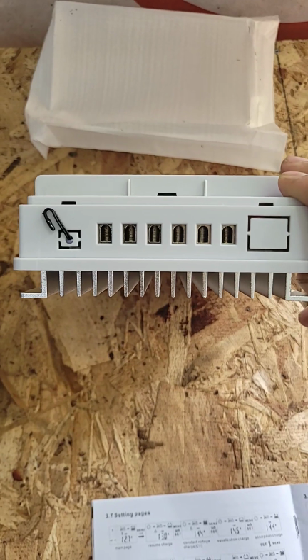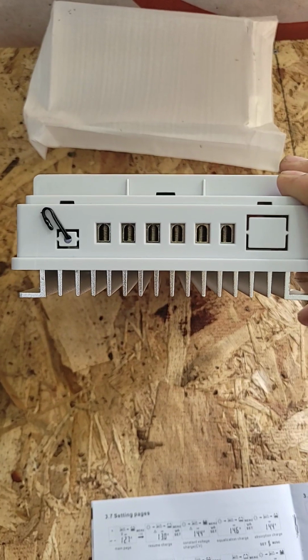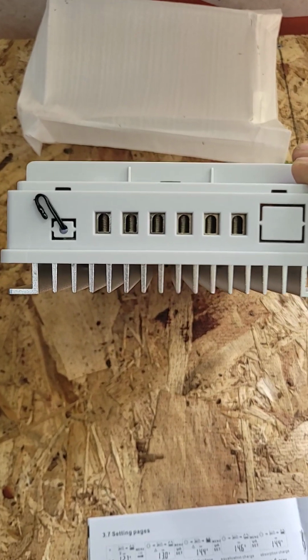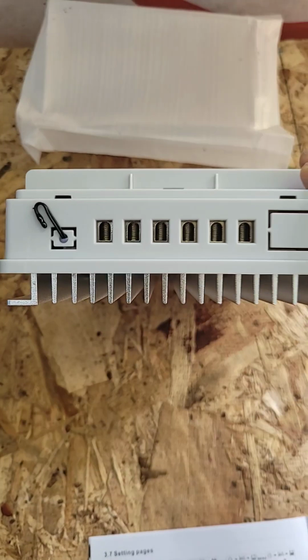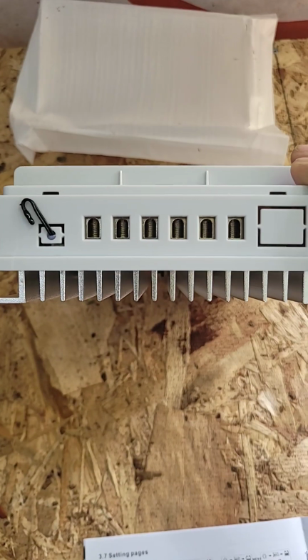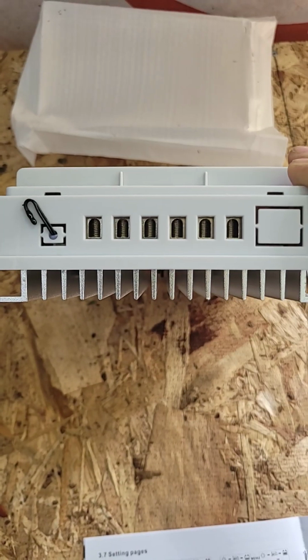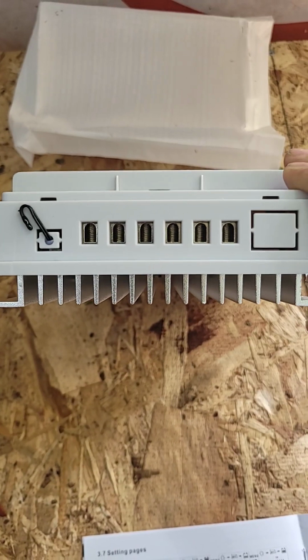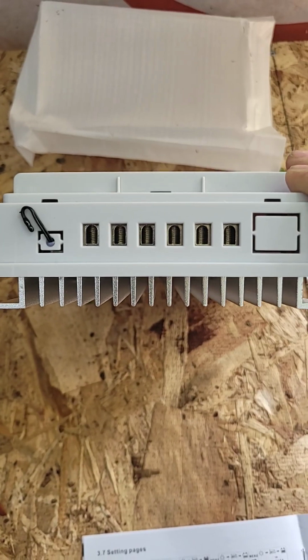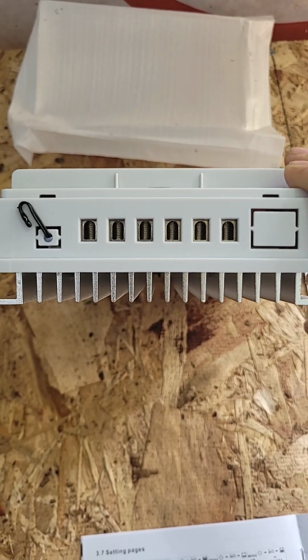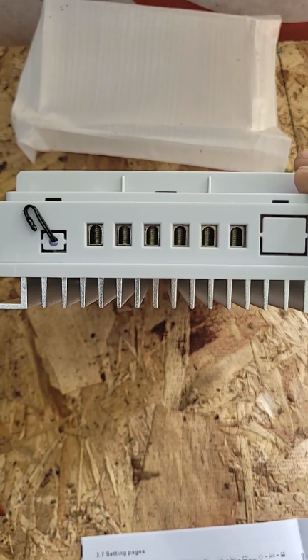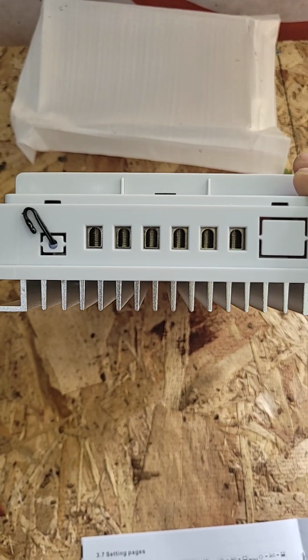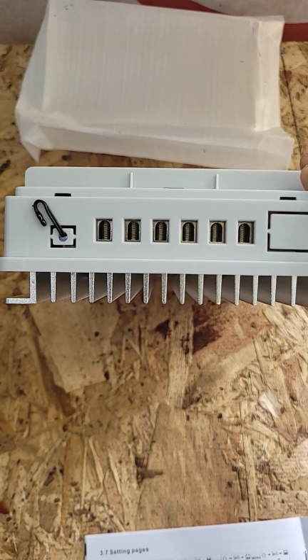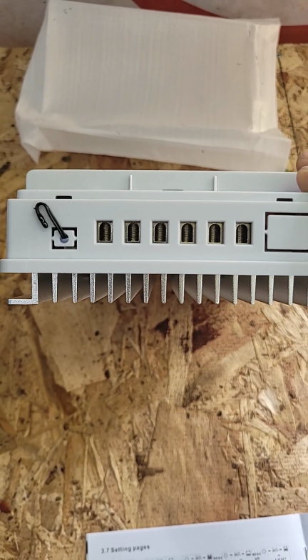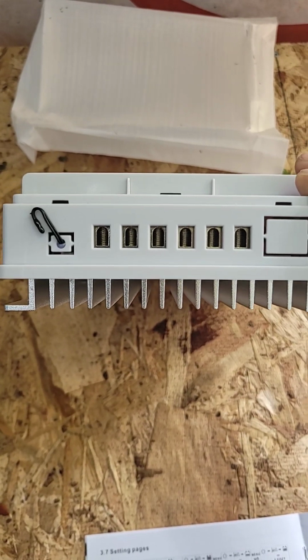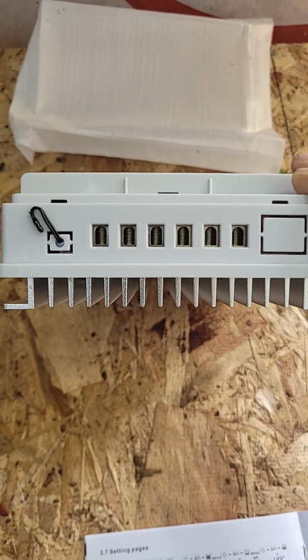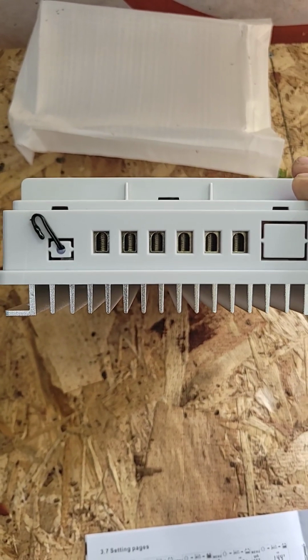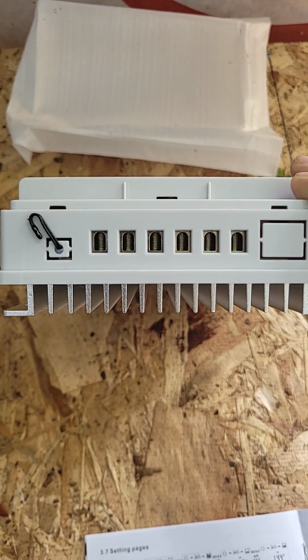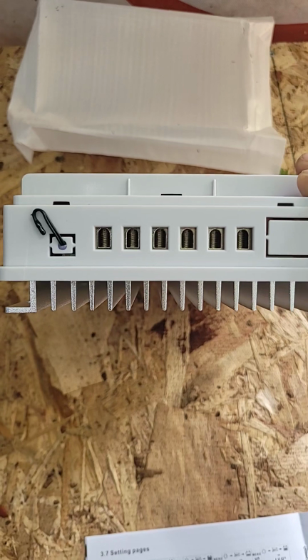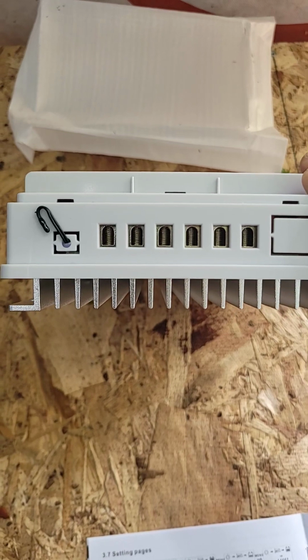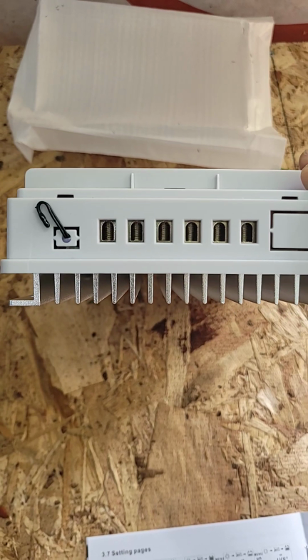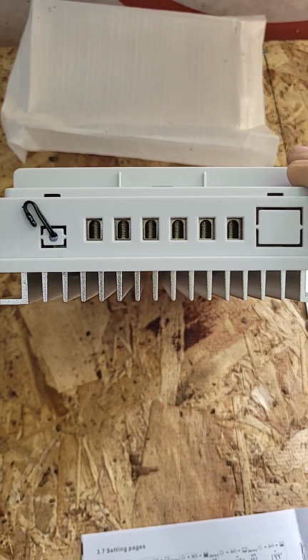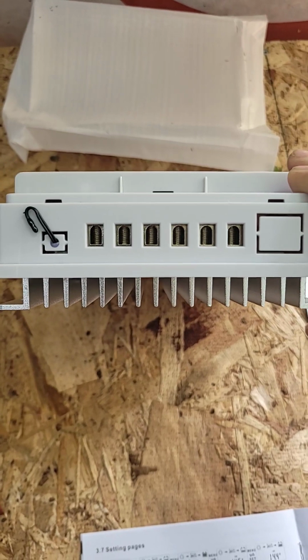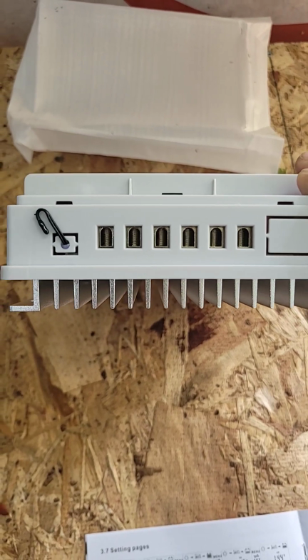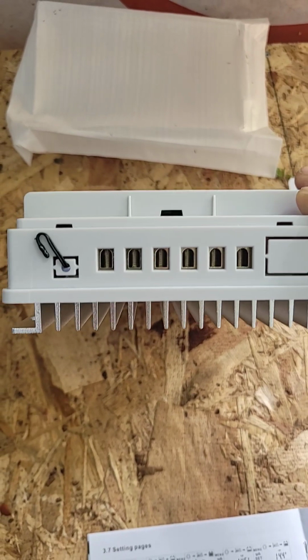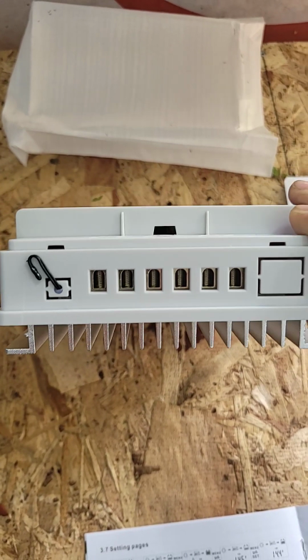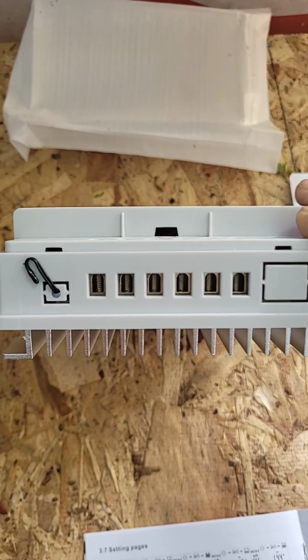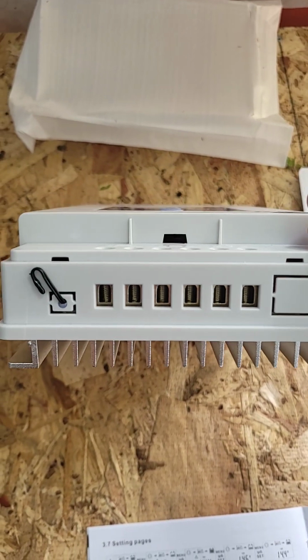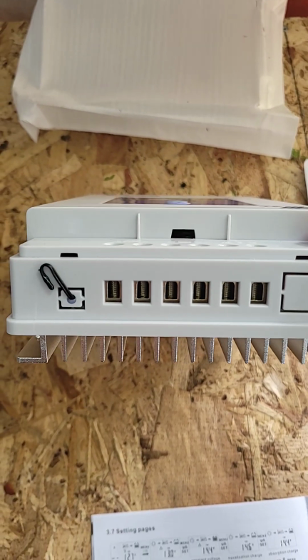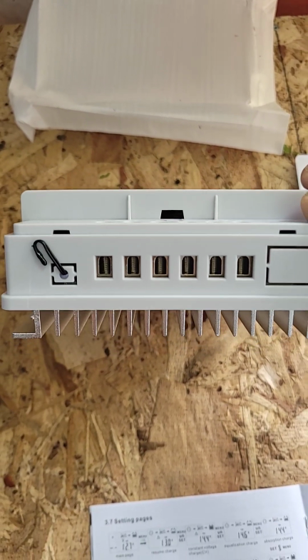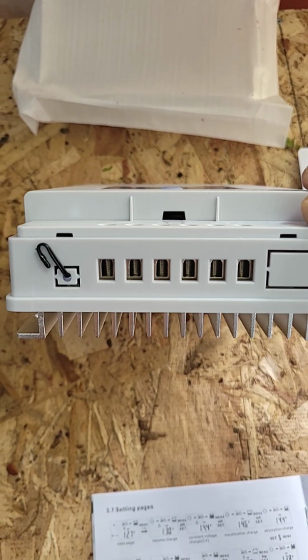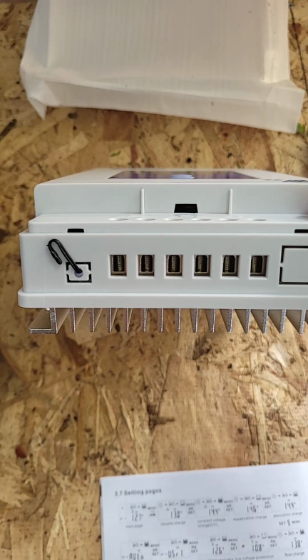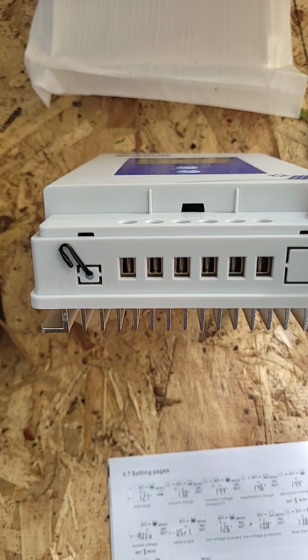As you can see, the terminals are a little bit cheap-looking. It's just a screw to hold down the wires. It doesn't support huge wires, but again it's only 30 amps.